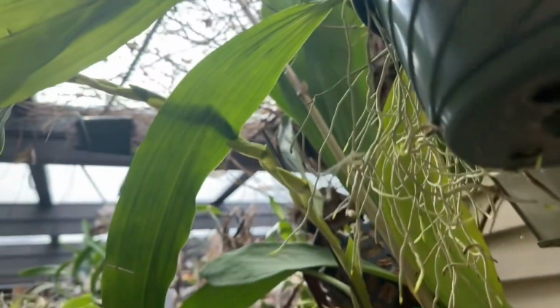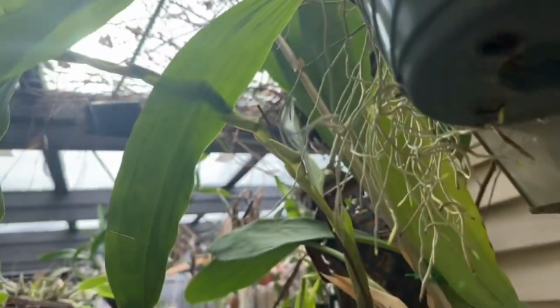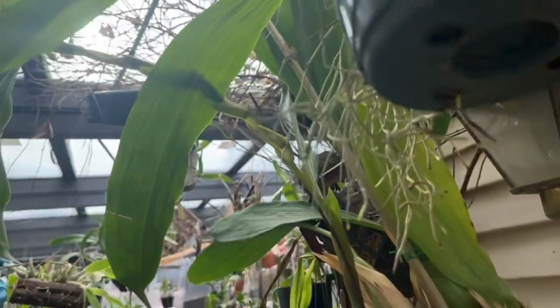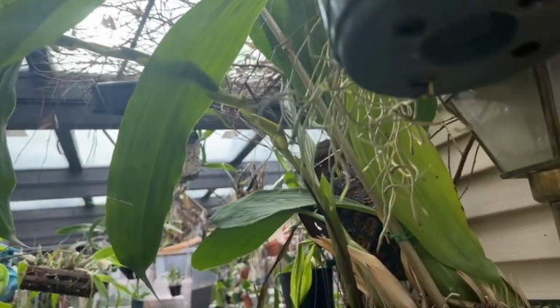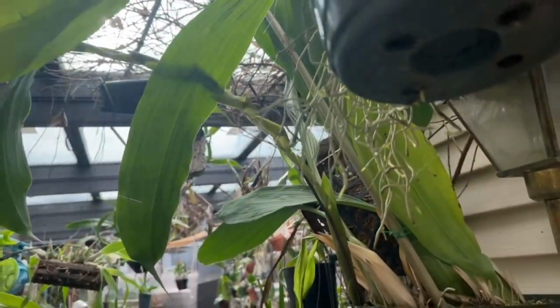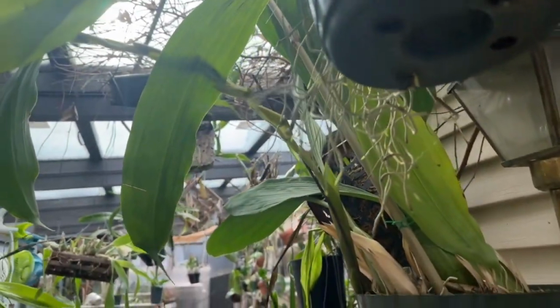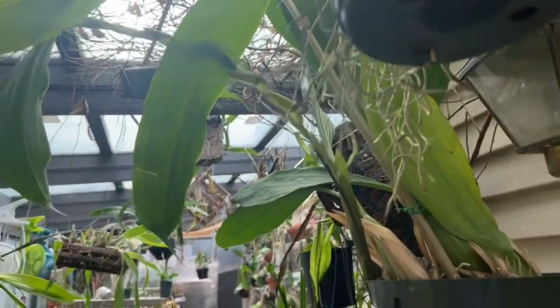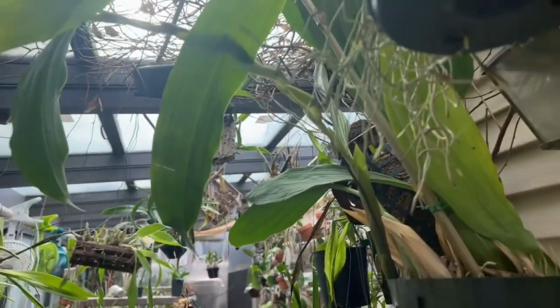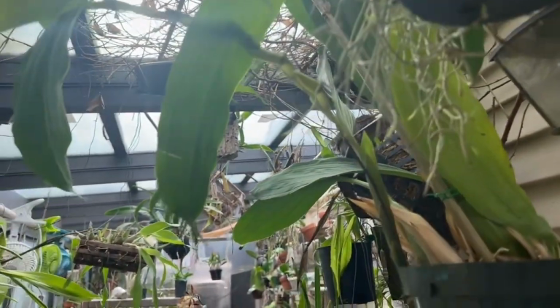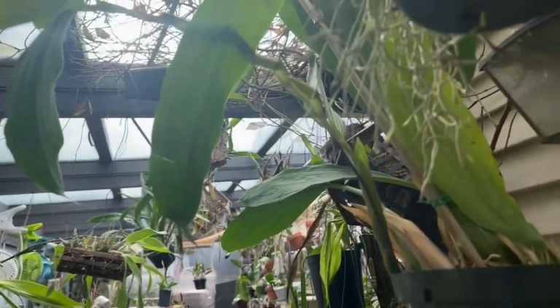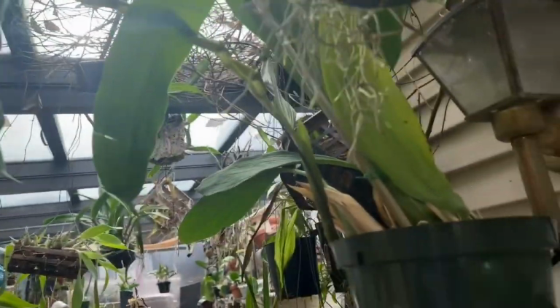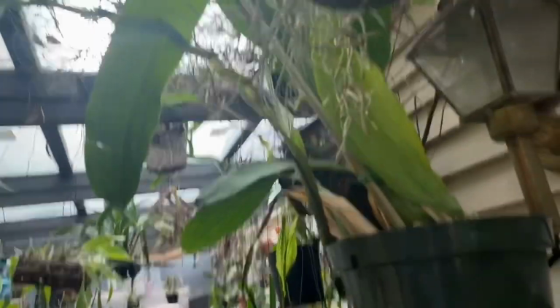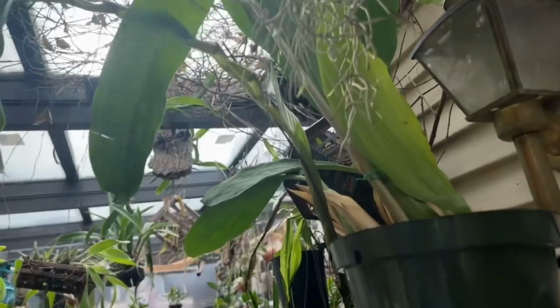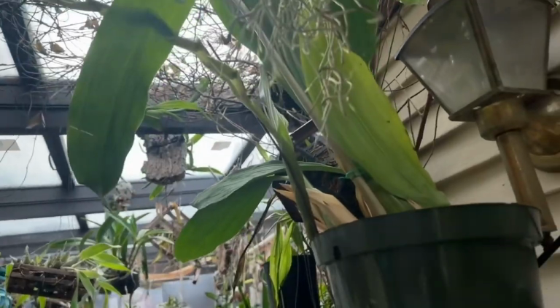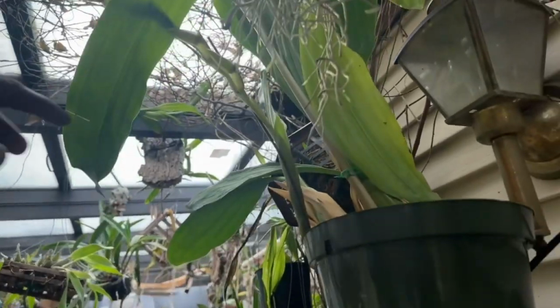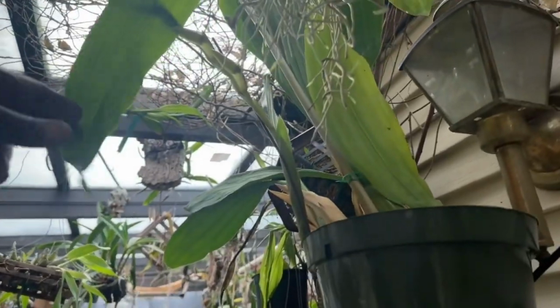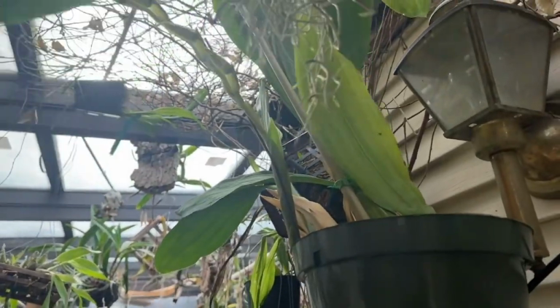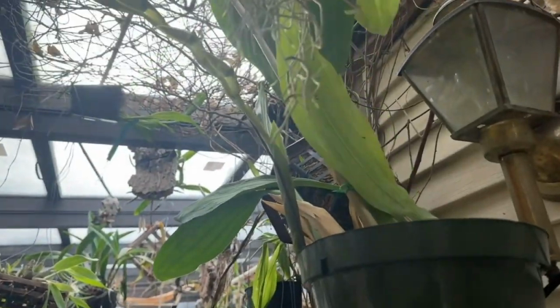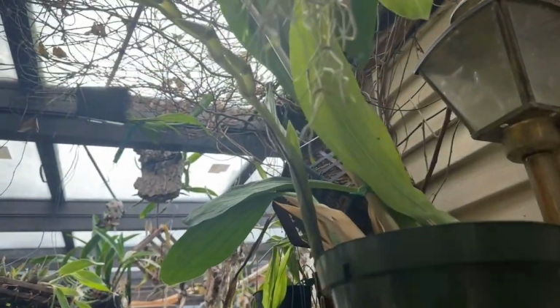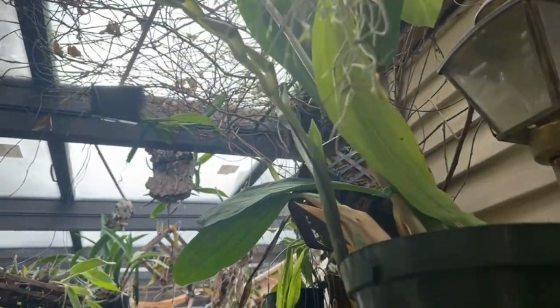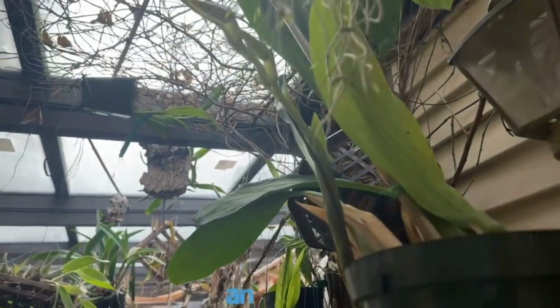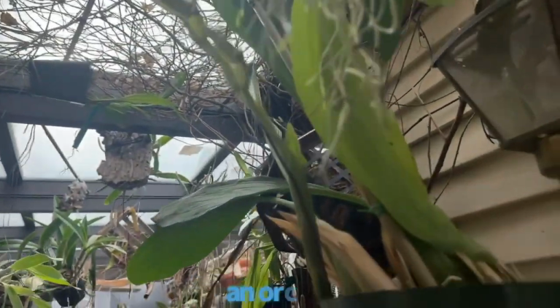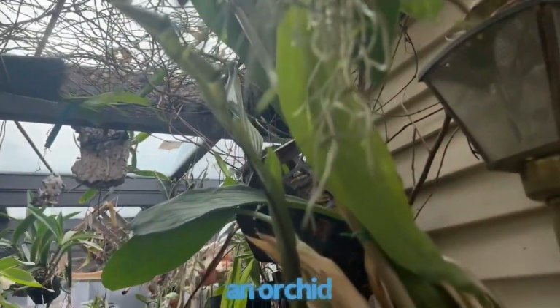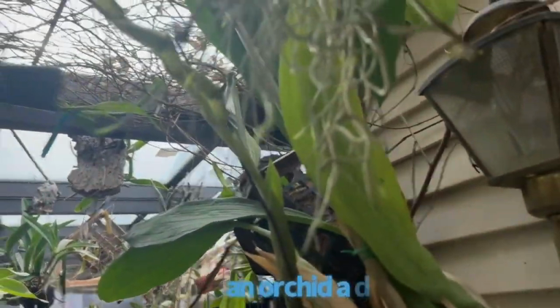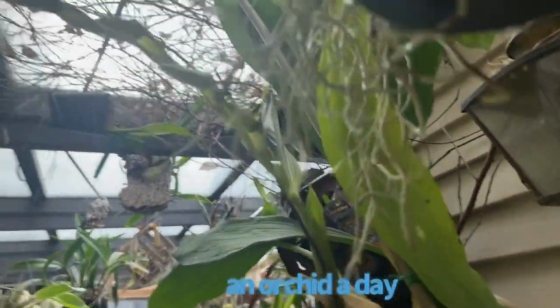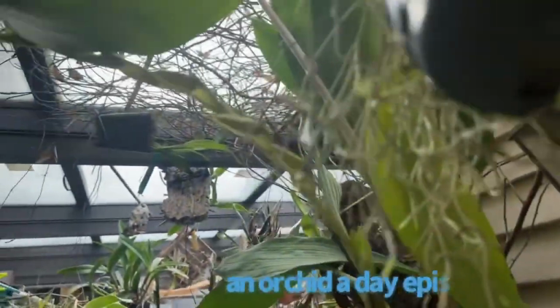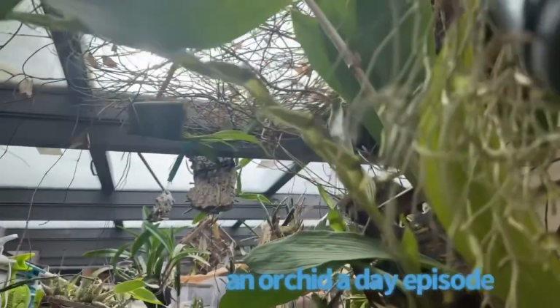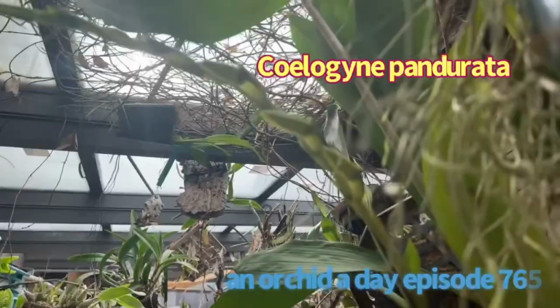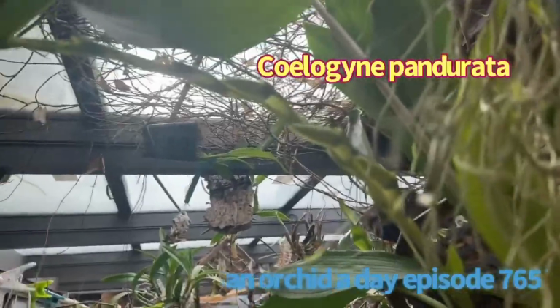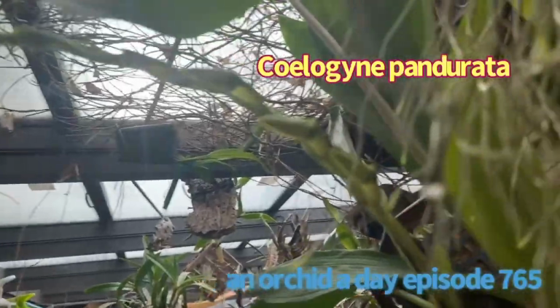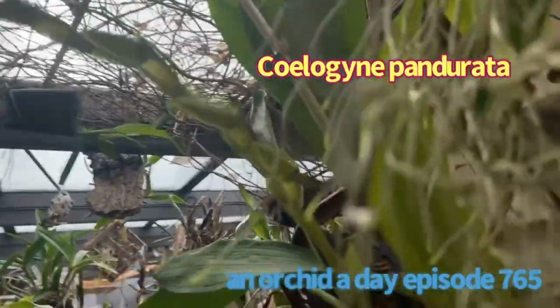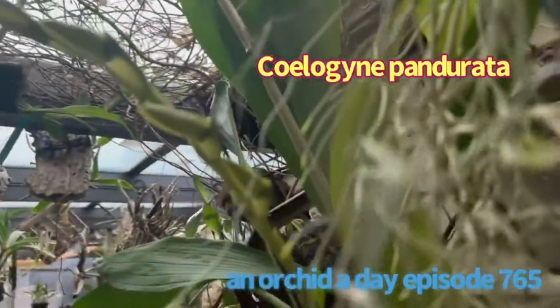Hello everyone, this is Terry, and welcome to my channel. This is going to be an edition of an oka. What you're looking at right now is my Sillogyny pandorata.